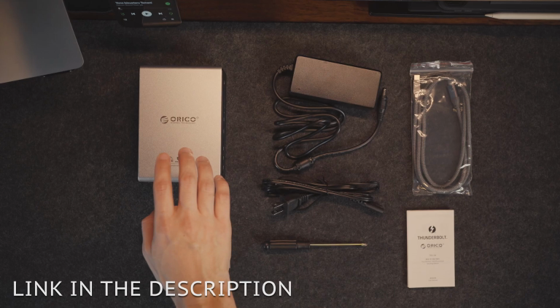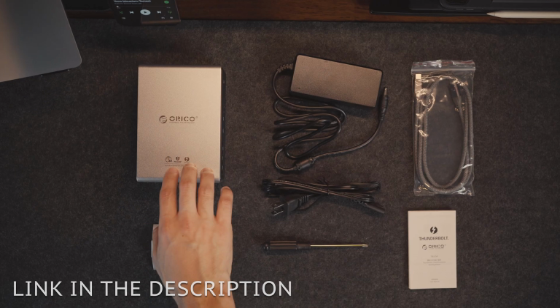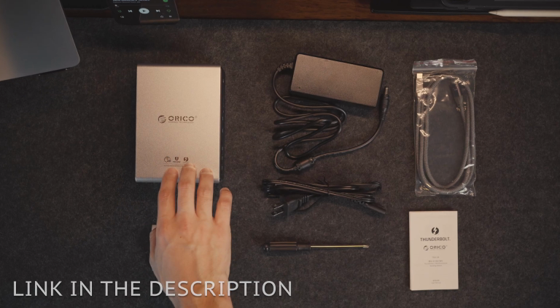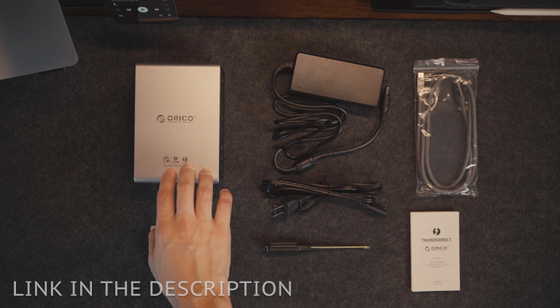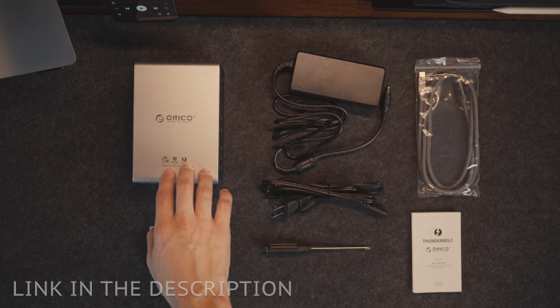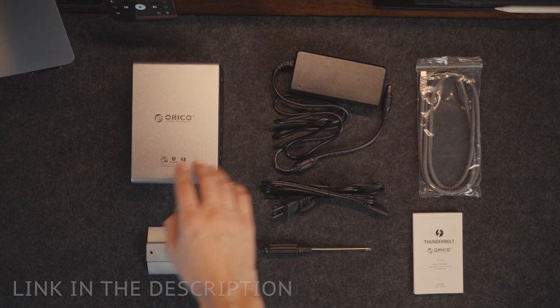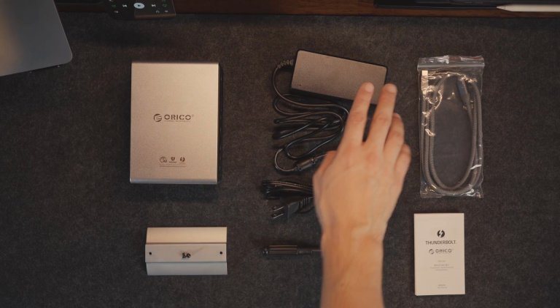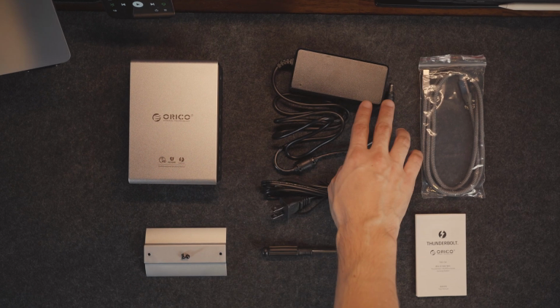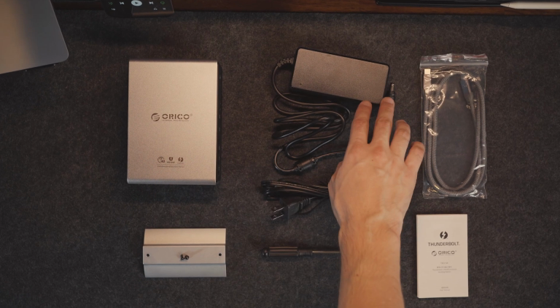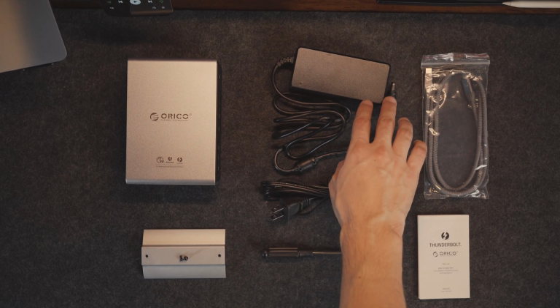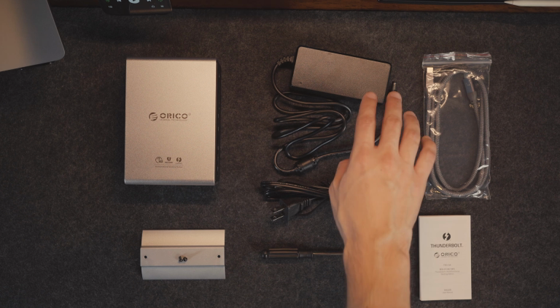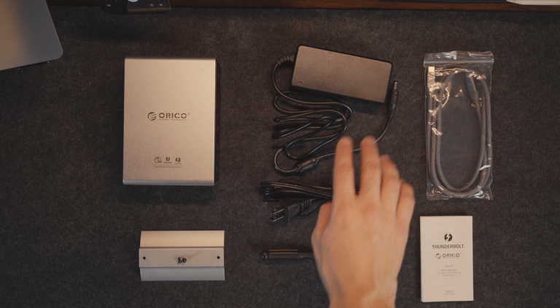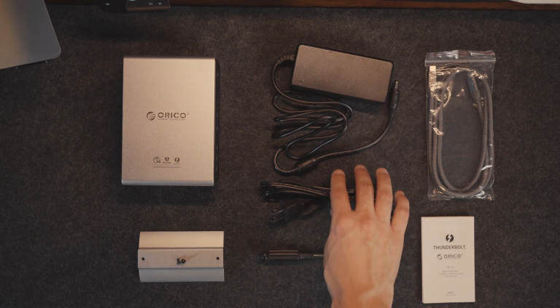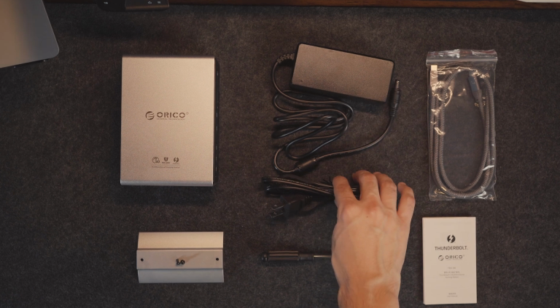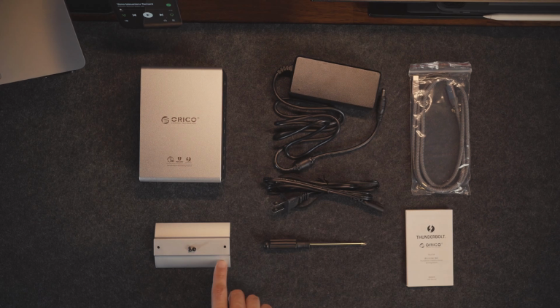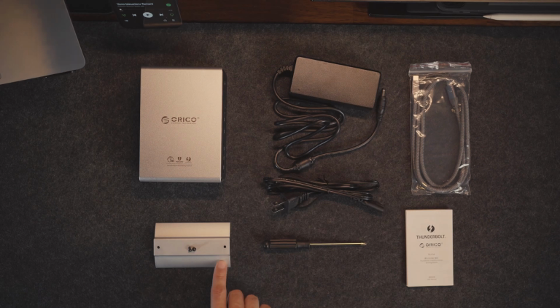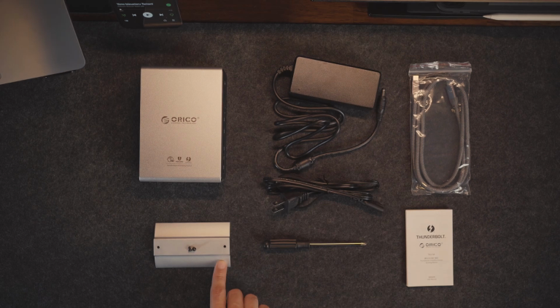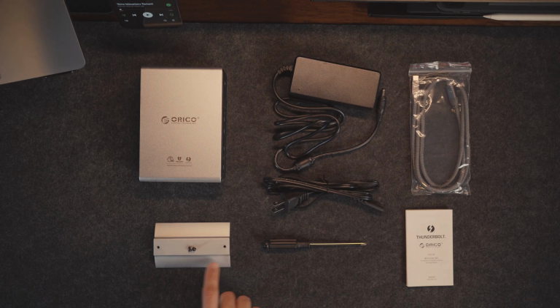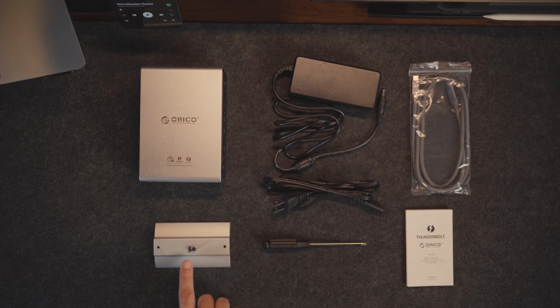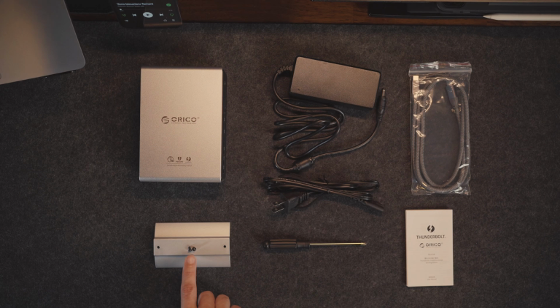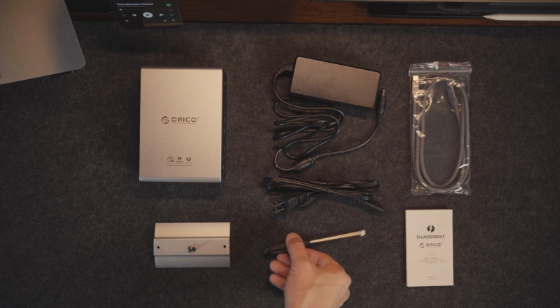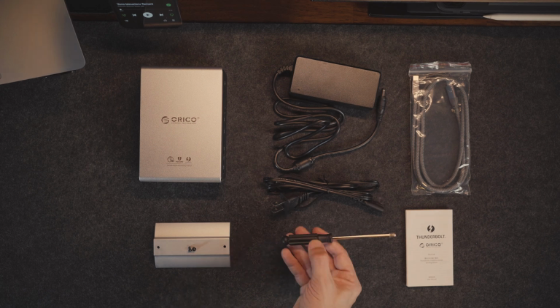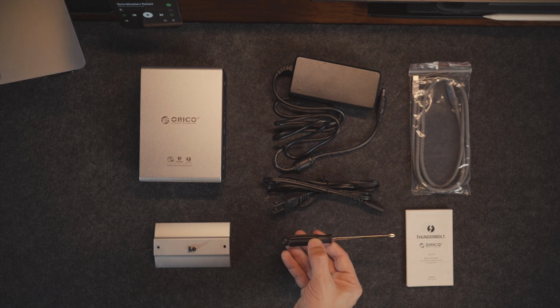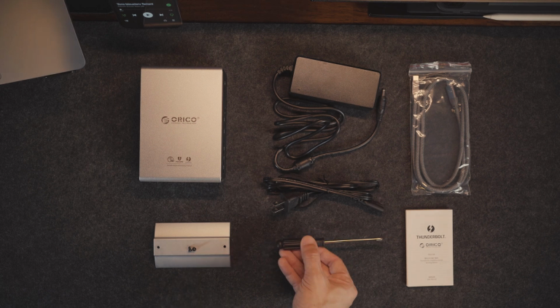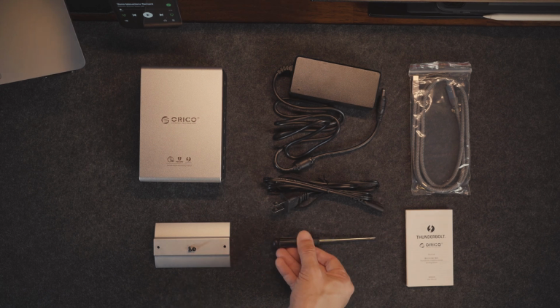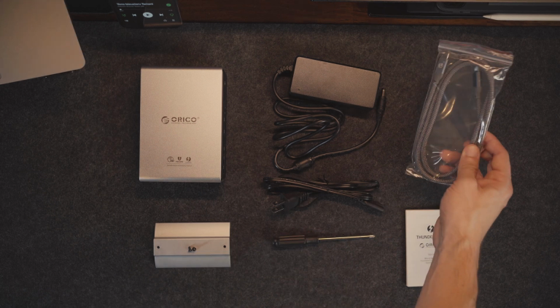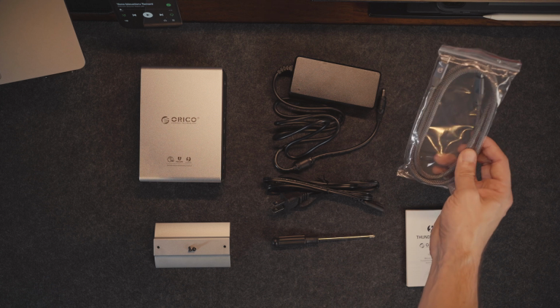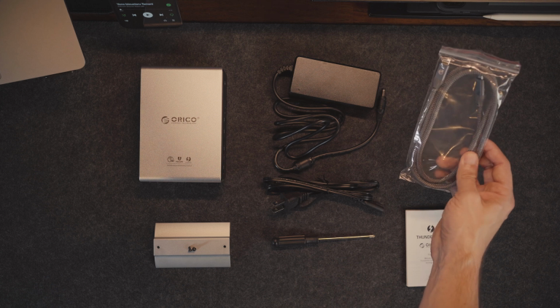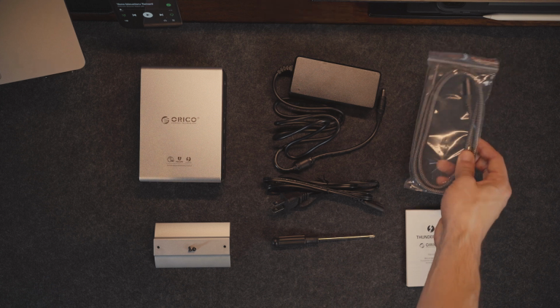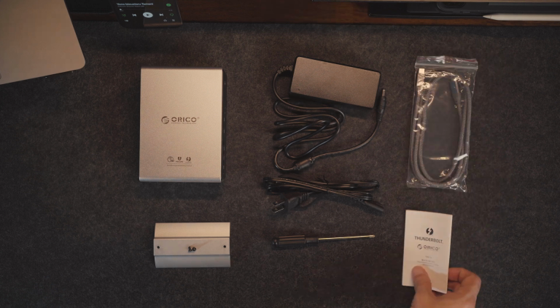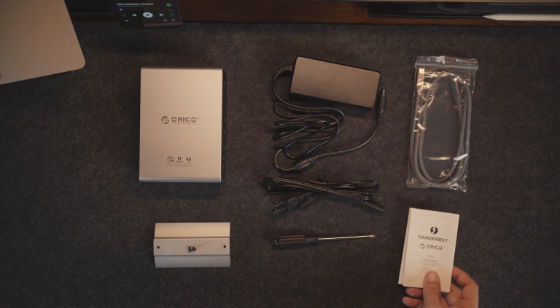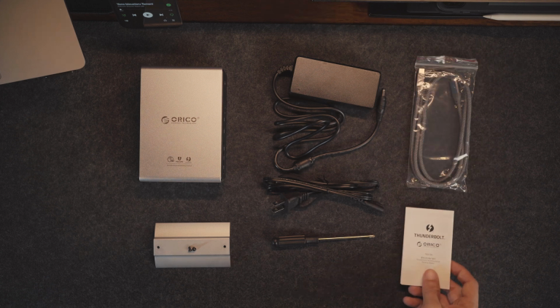The box comes with the docking station, the power adapter, the power cord, the base, a couple of screws, a mini screwdriver, a USB-C data cable, and a user manual.